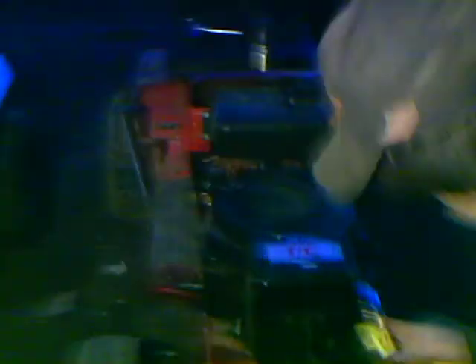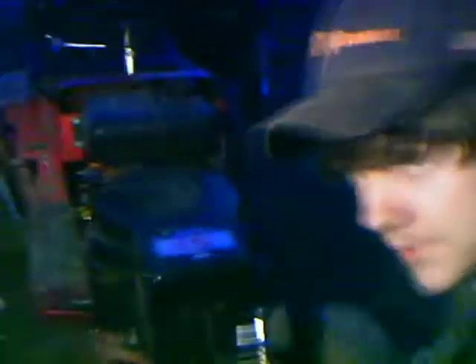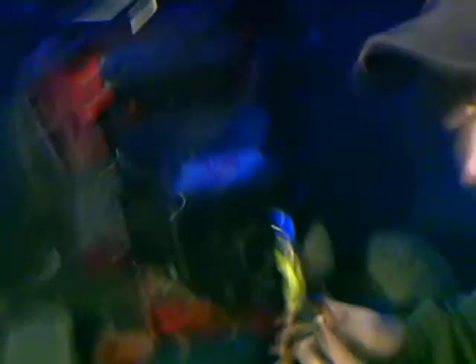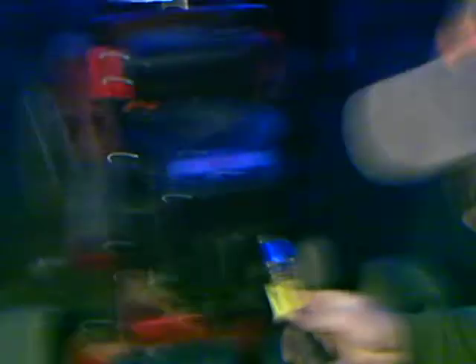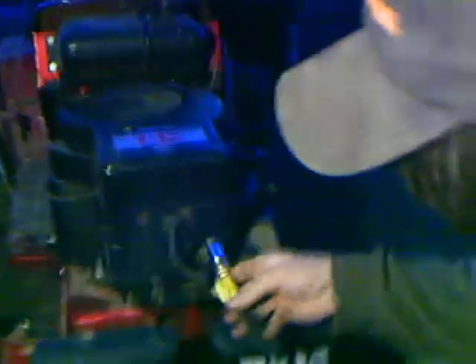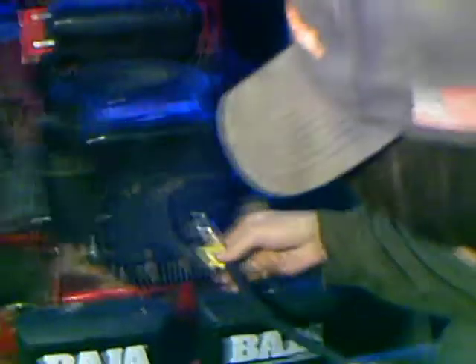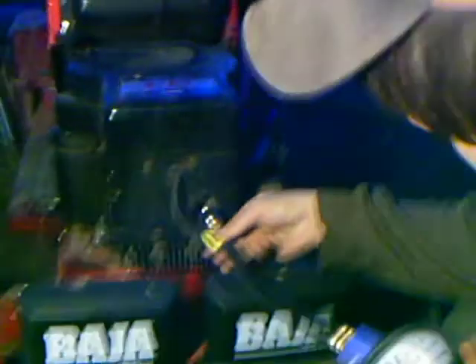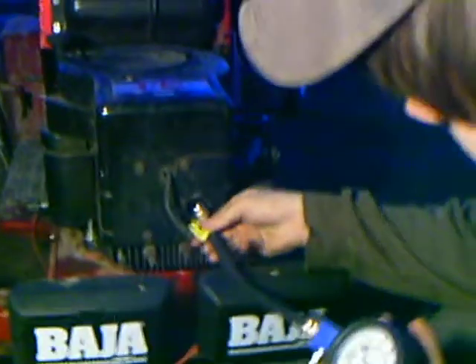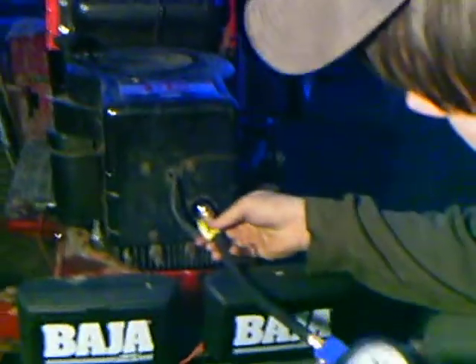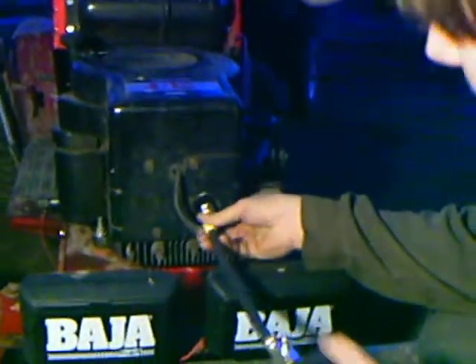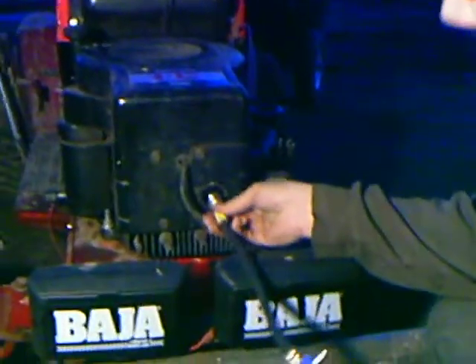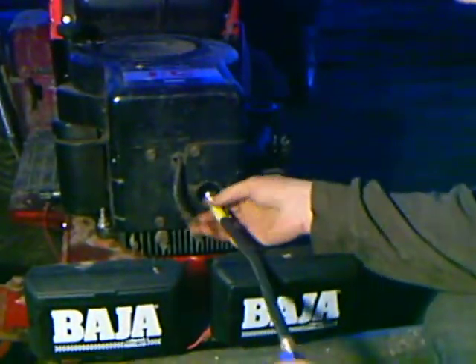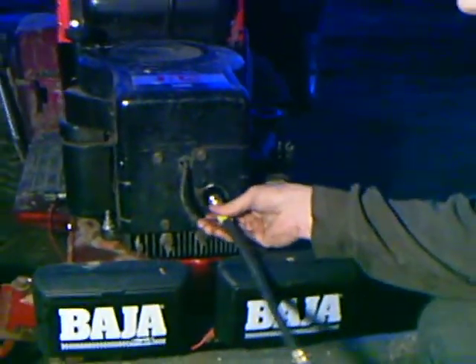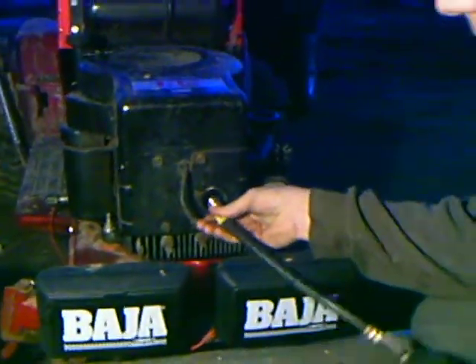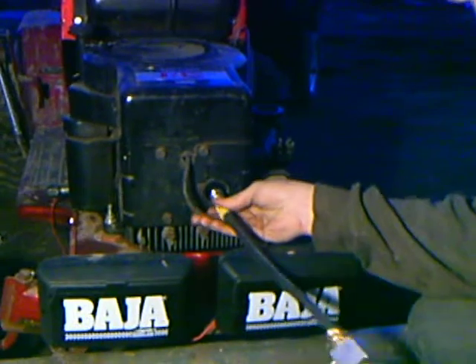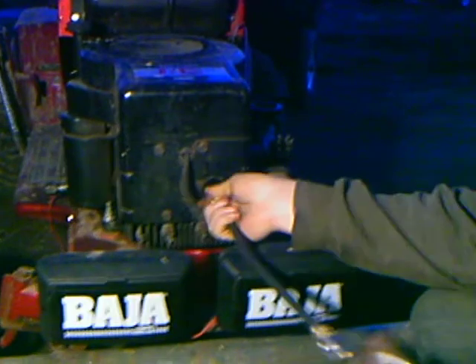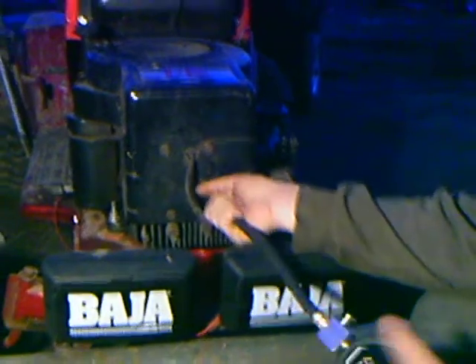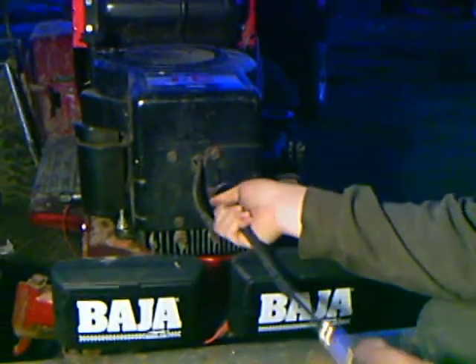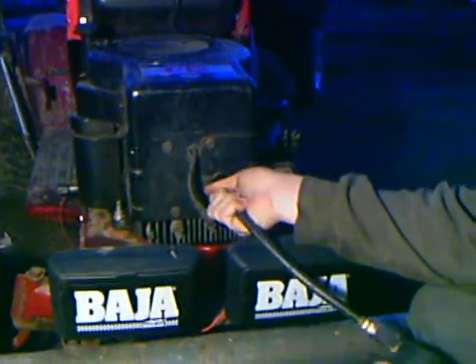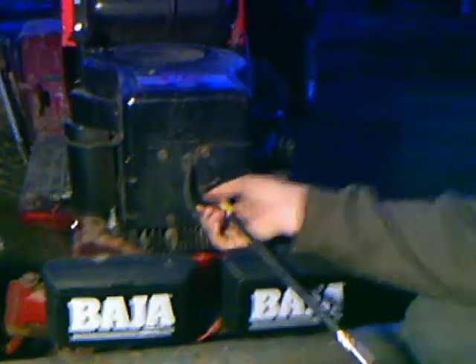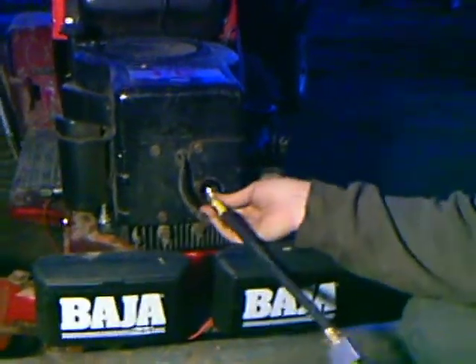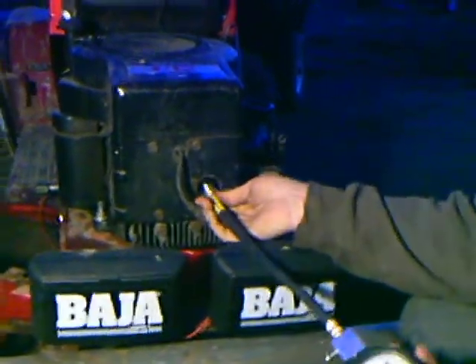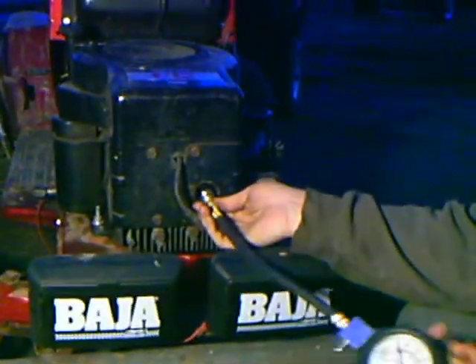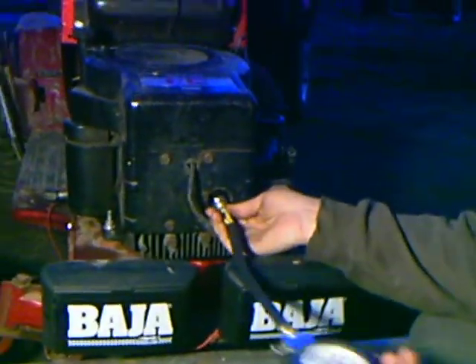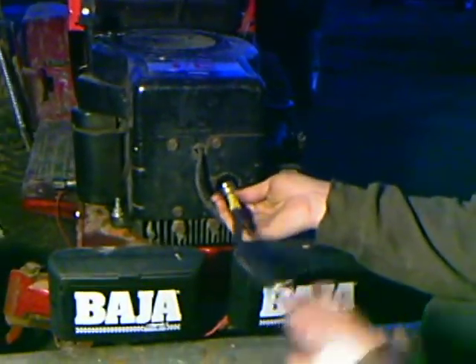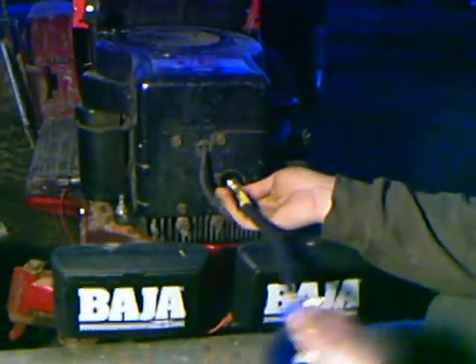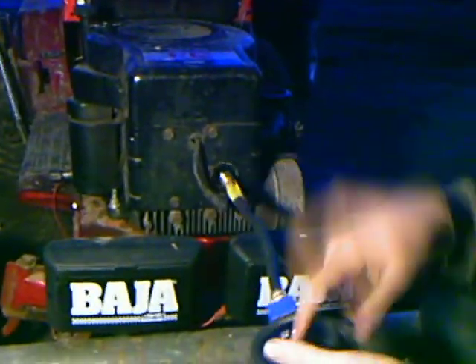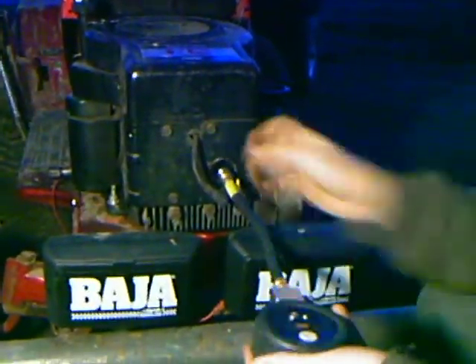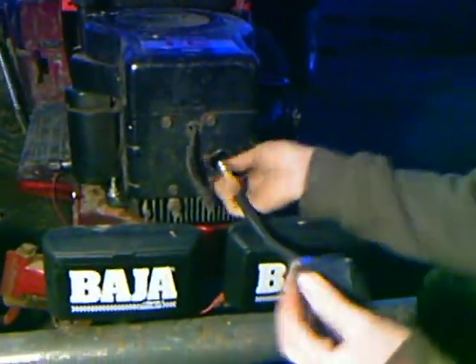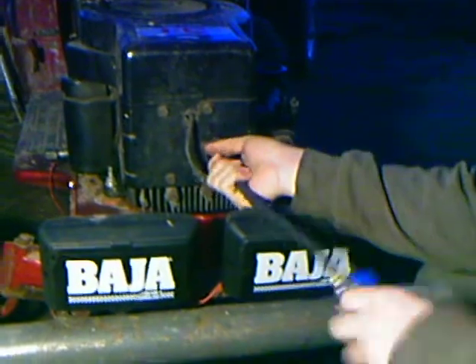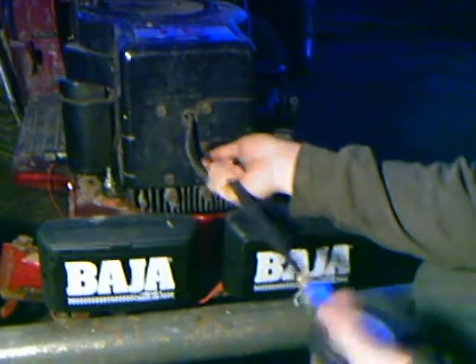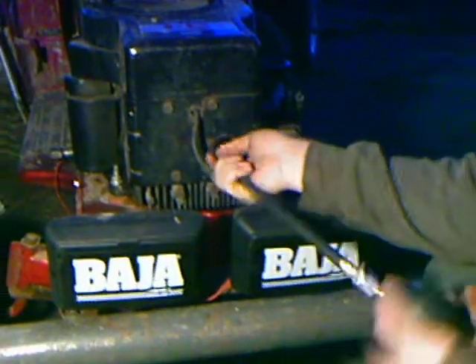You just take it and screw it into the spark plug hole. It's best to guide it in and spin this part — then it goes in a lot easier.